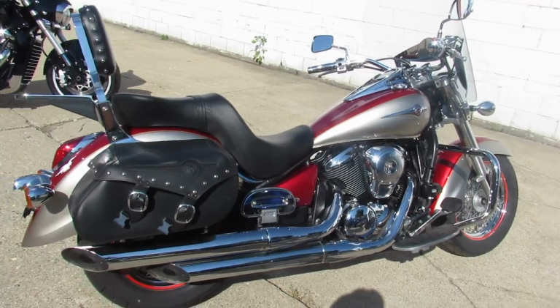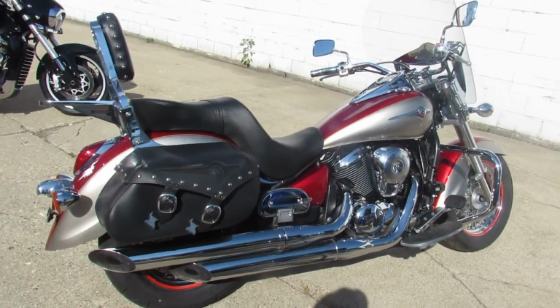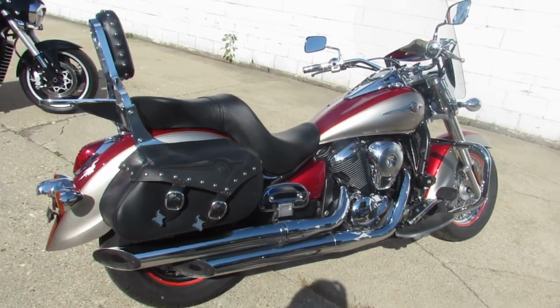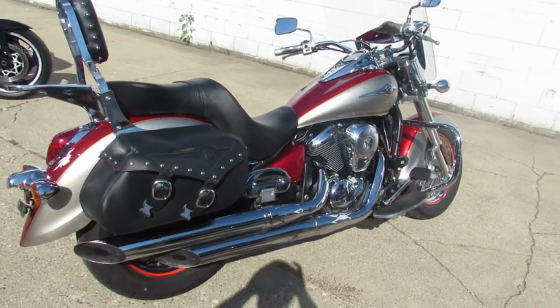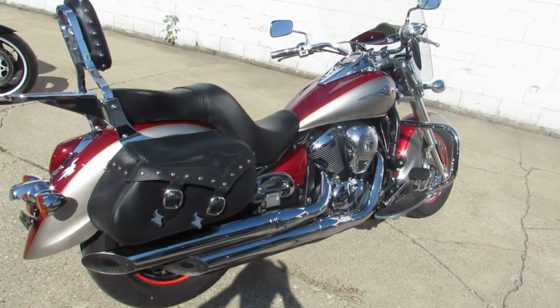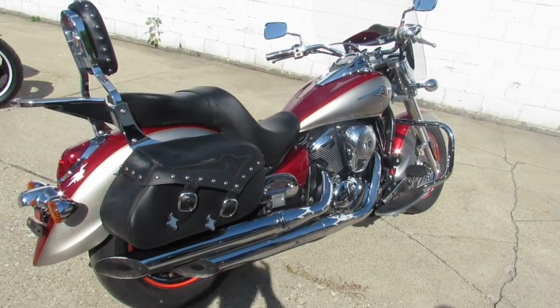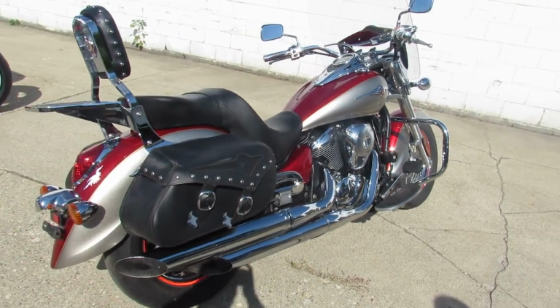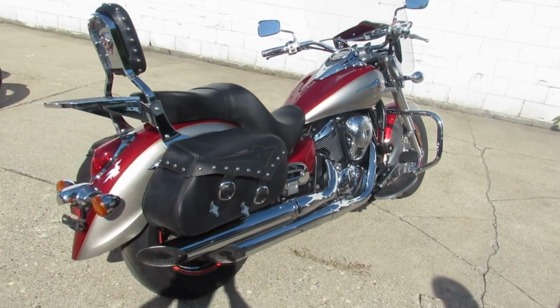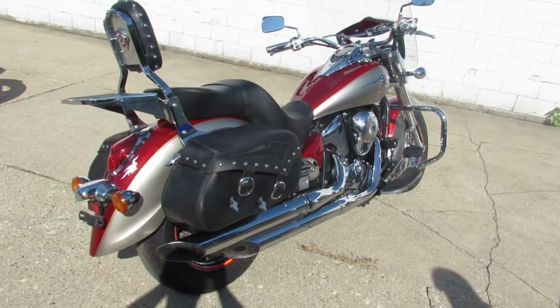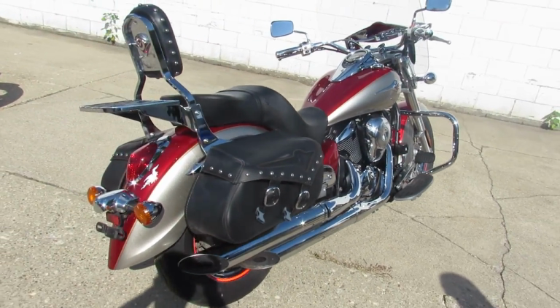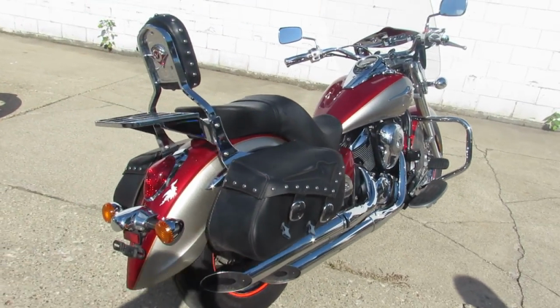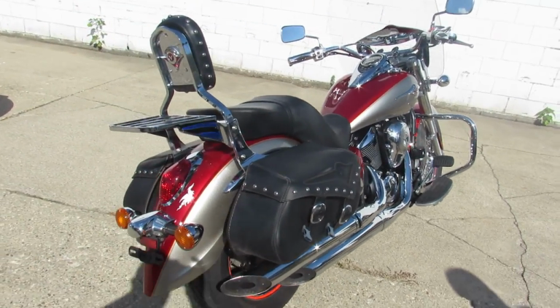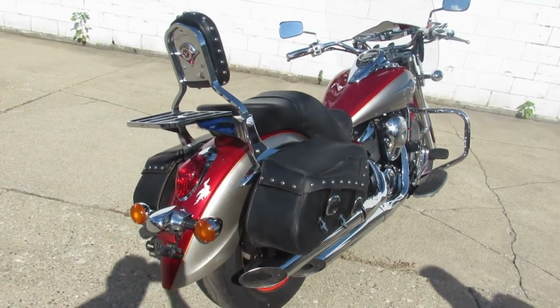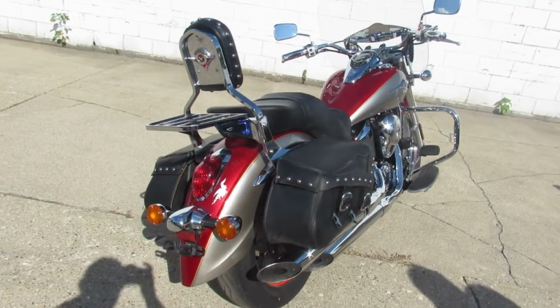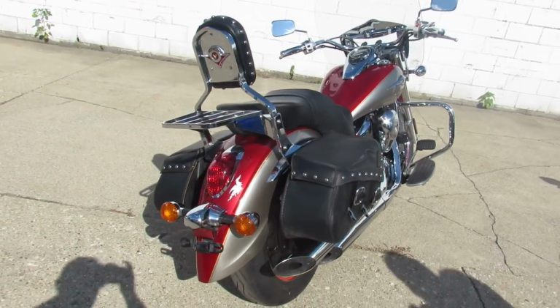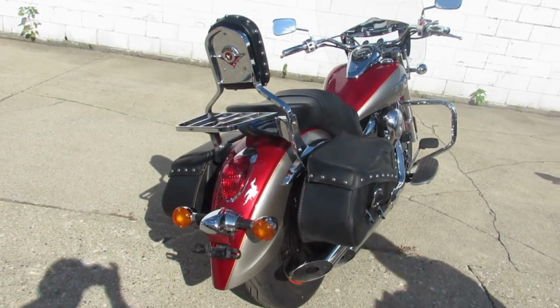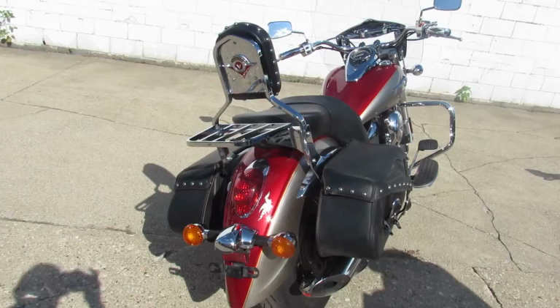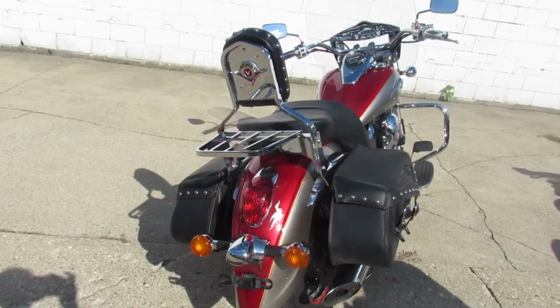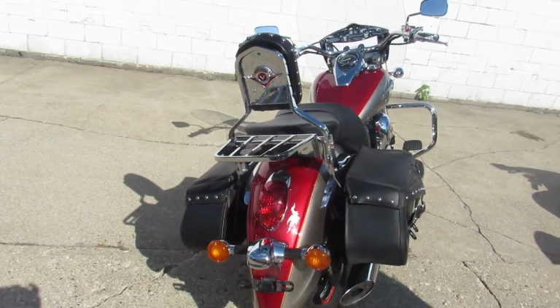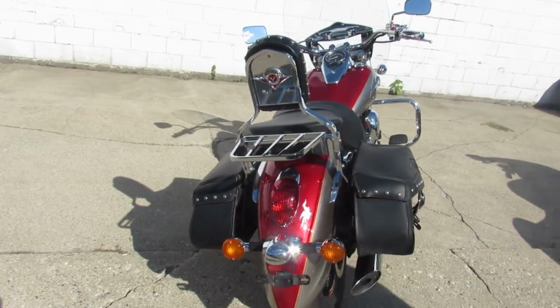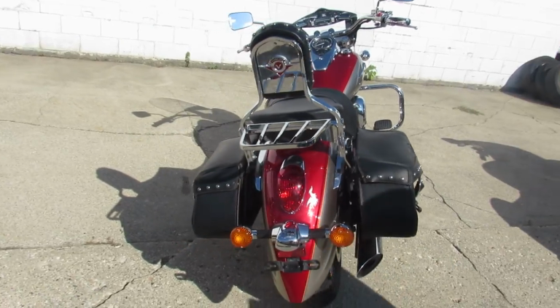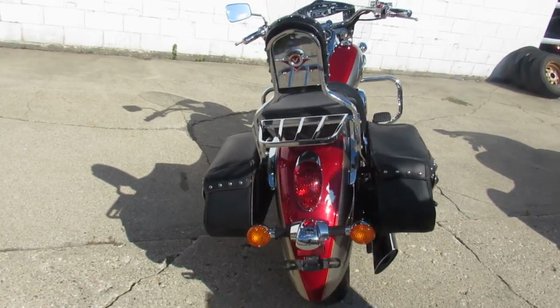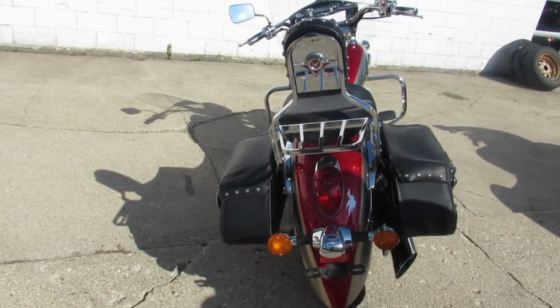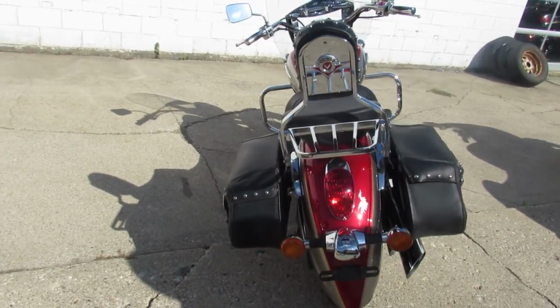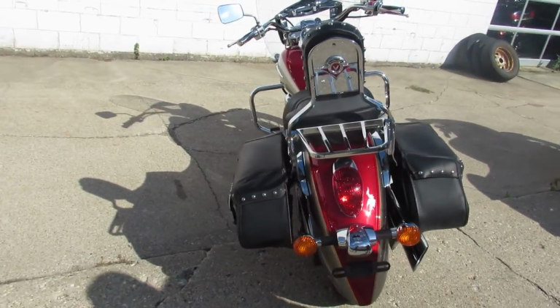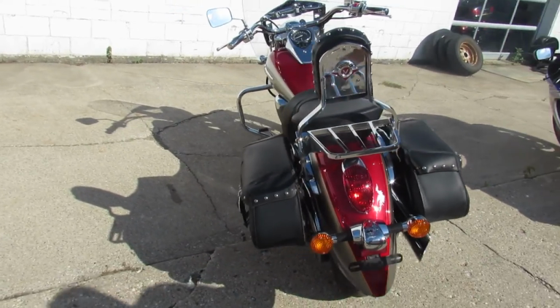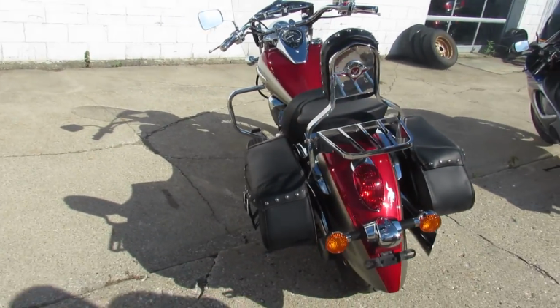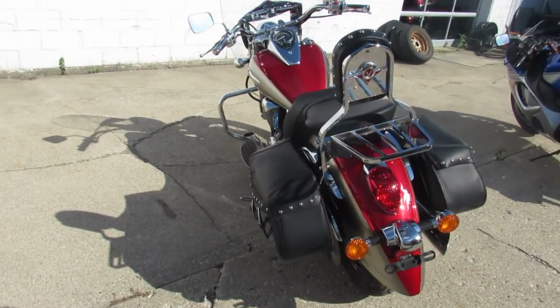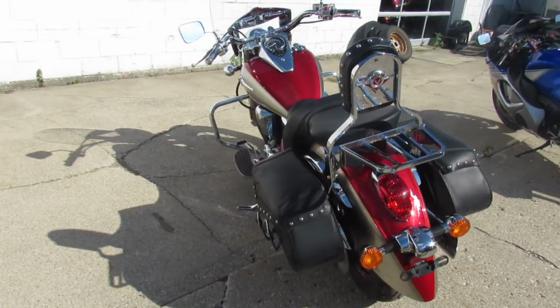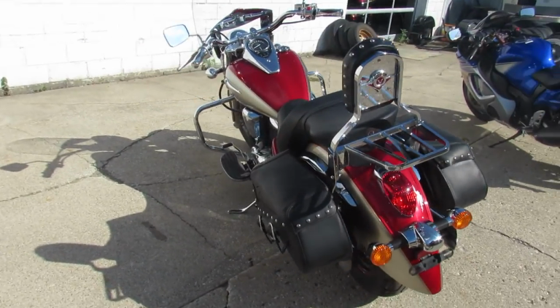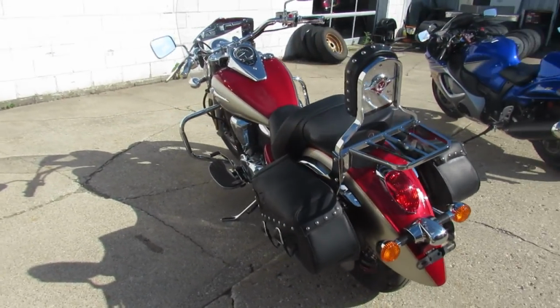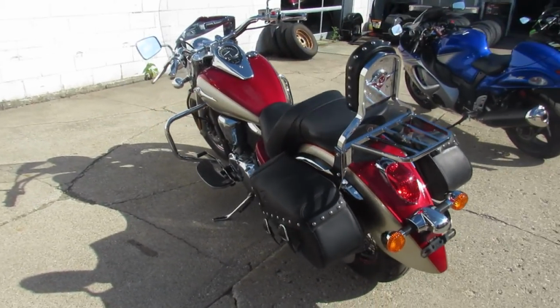Hey guys, ApprovalPowerSports.com here. Anybody looking for a nice, clean cruiser, give us a call. This one here is a 2007 Vulcan 900 LT Touring Motorcycle for Sale.